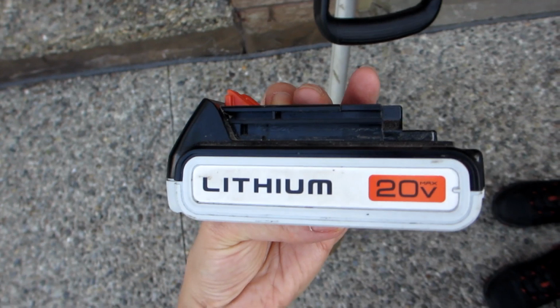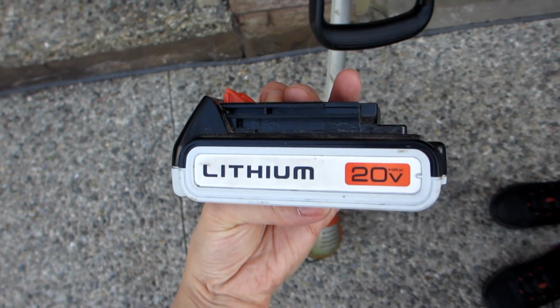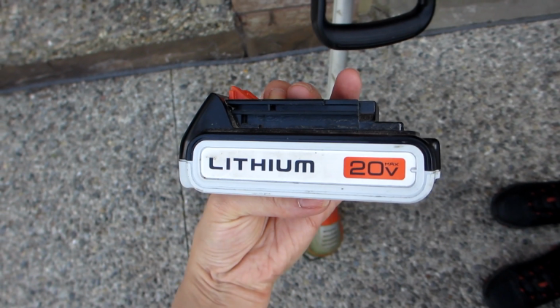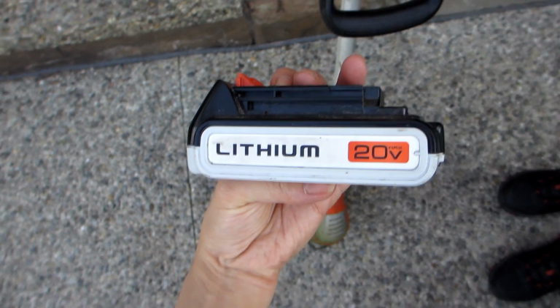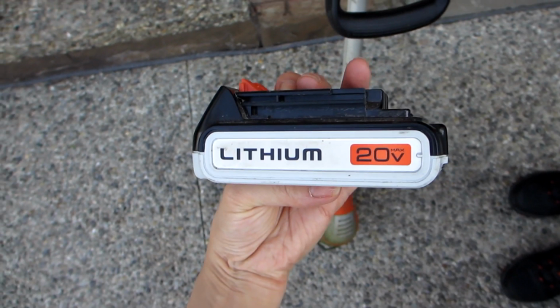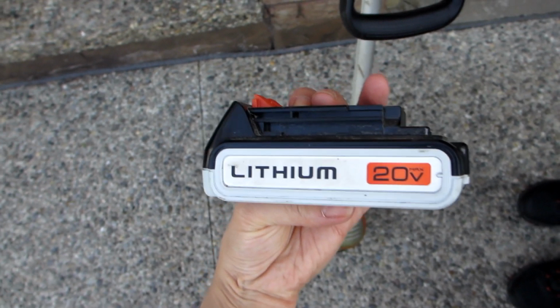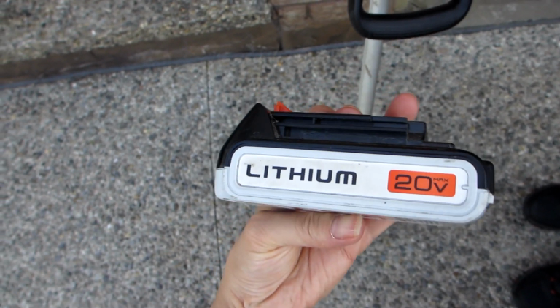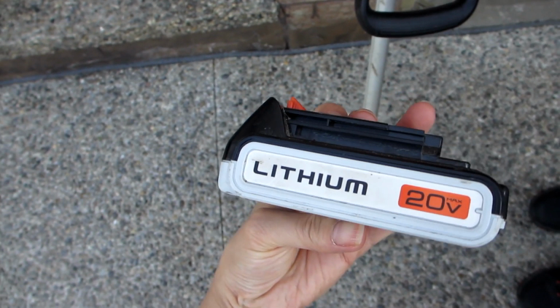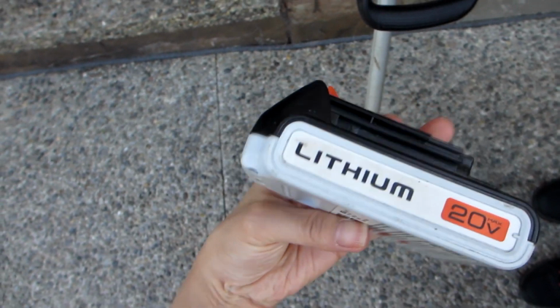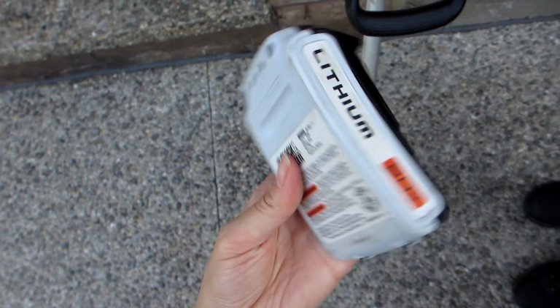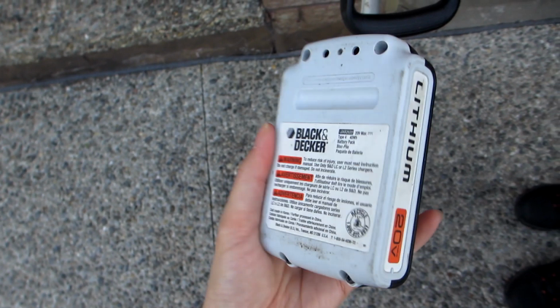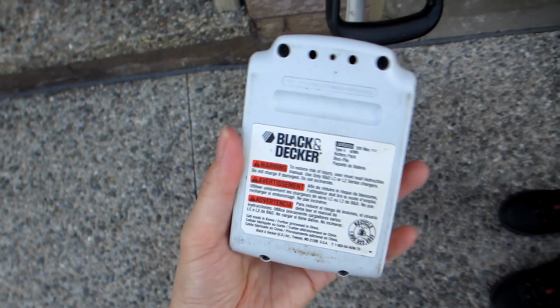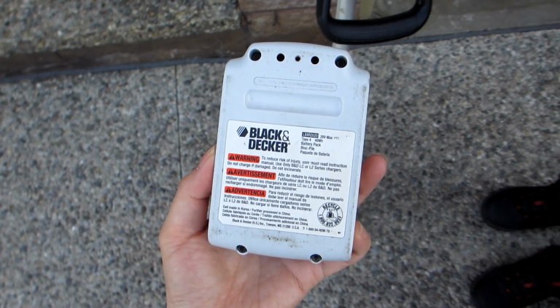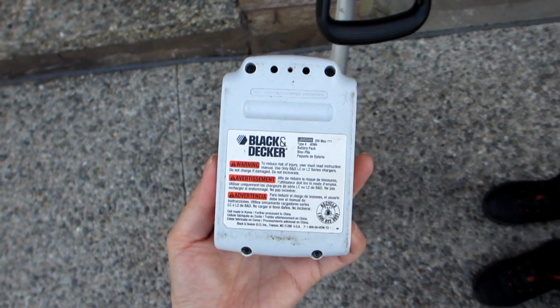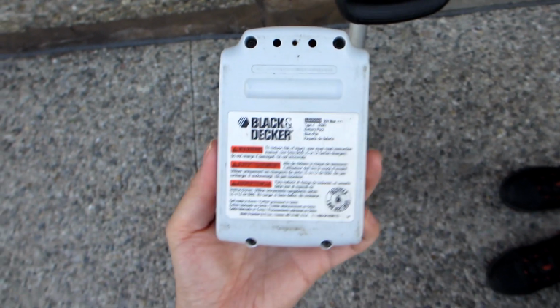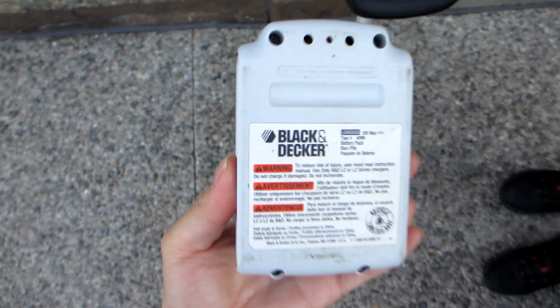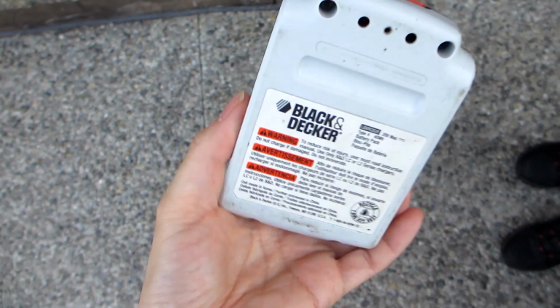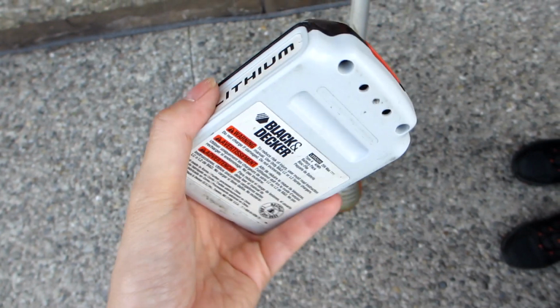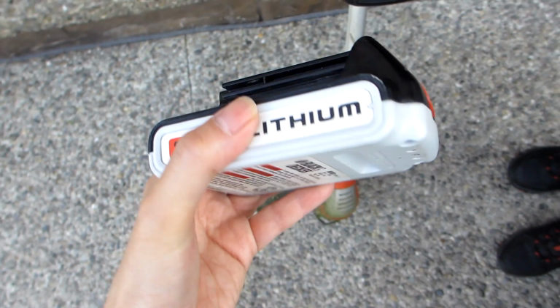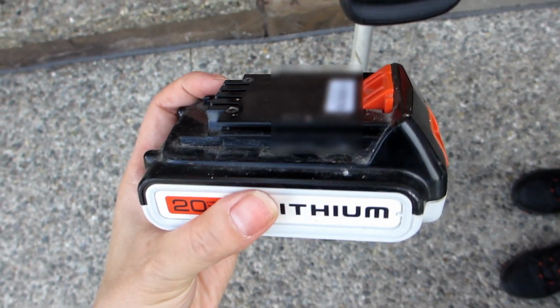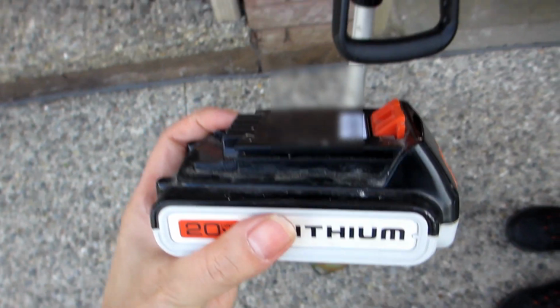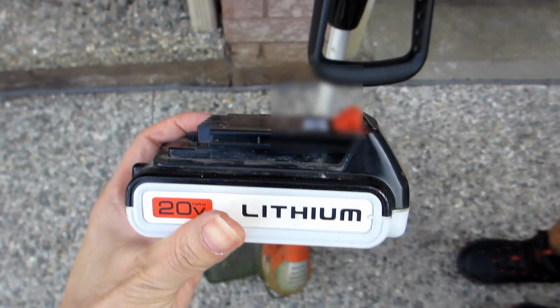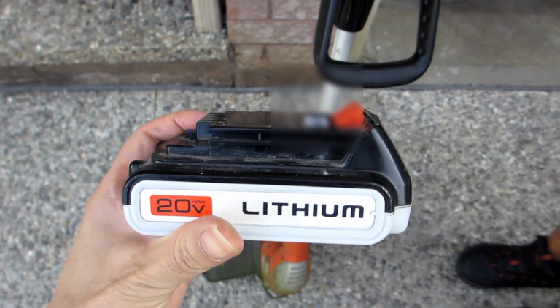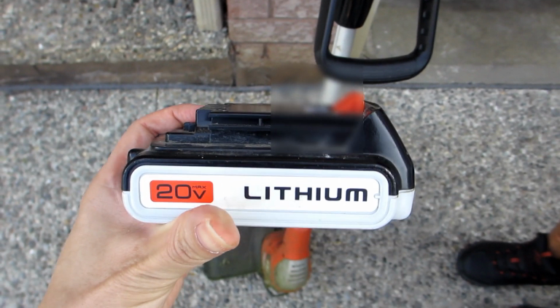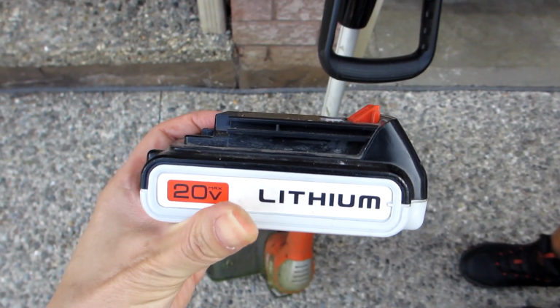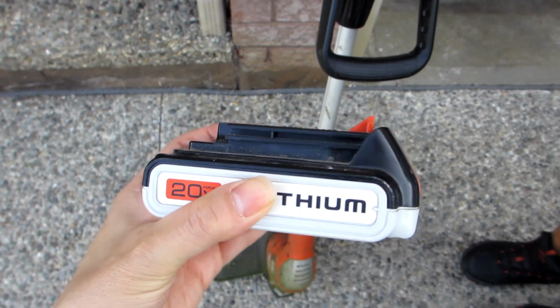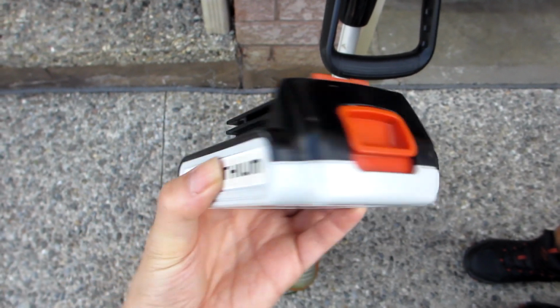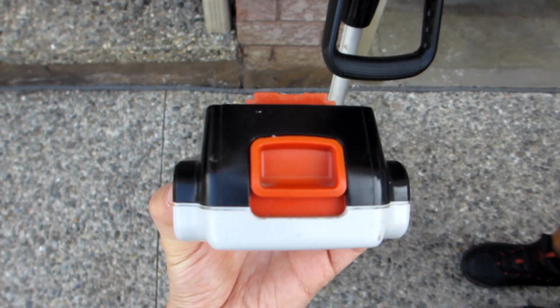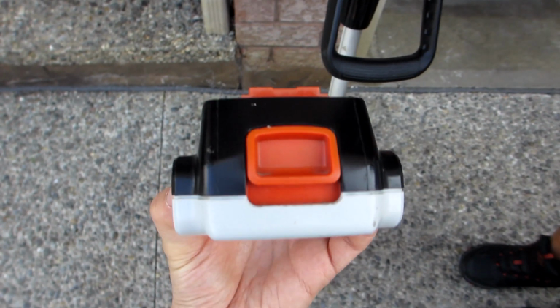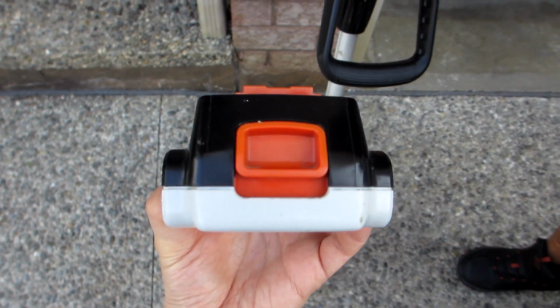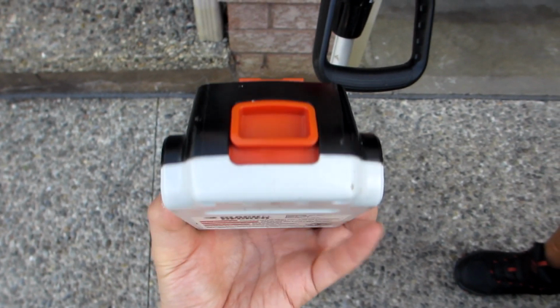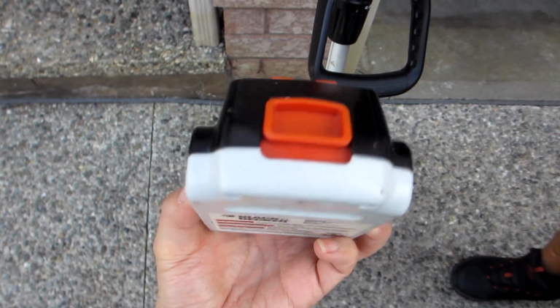Hey guys, today we've got a Black & Decker lithium battery to show you. This one is the 20V battery that also comes with a 3-pack of spool, as we use the battery with our cordless Black & Decker trimmer and edger.